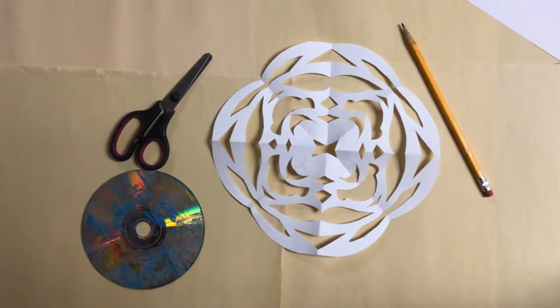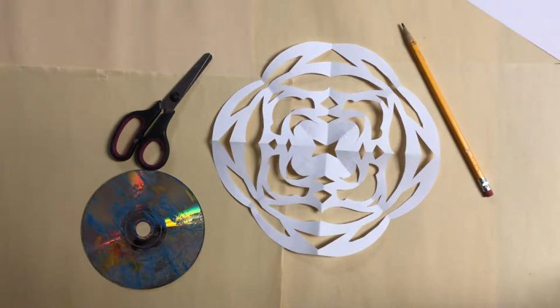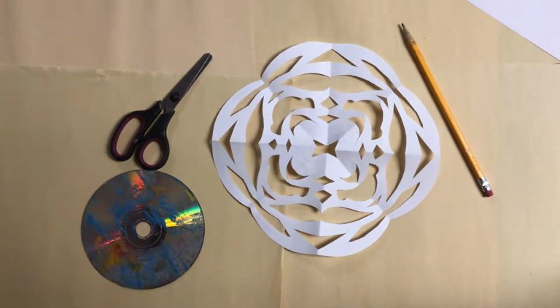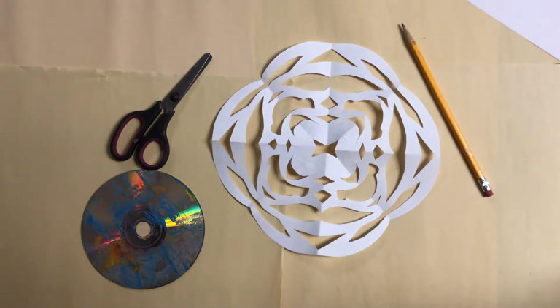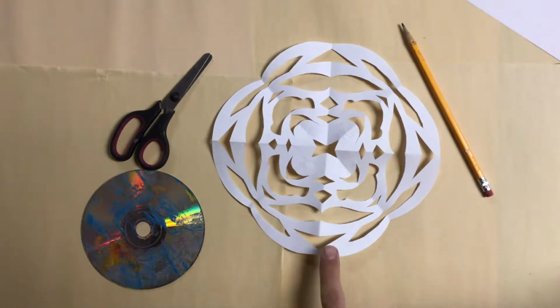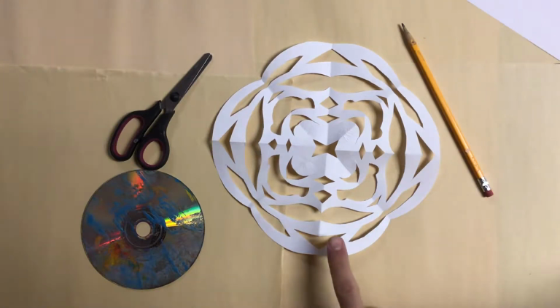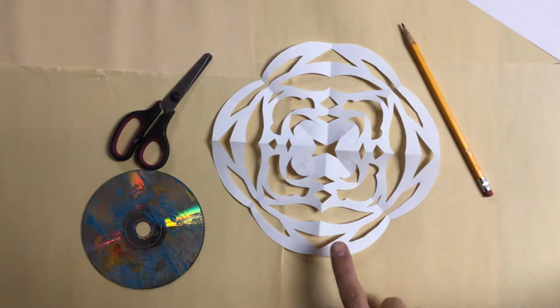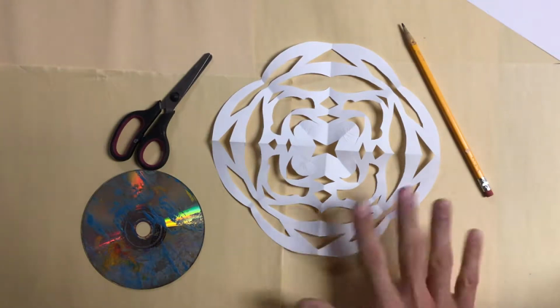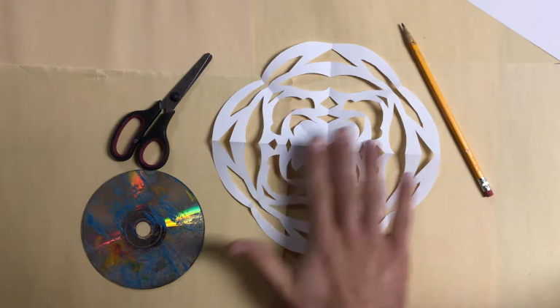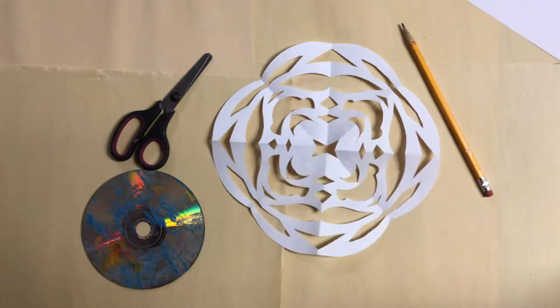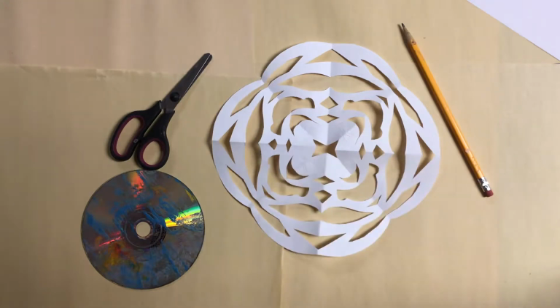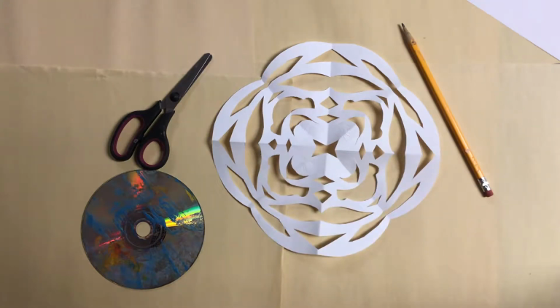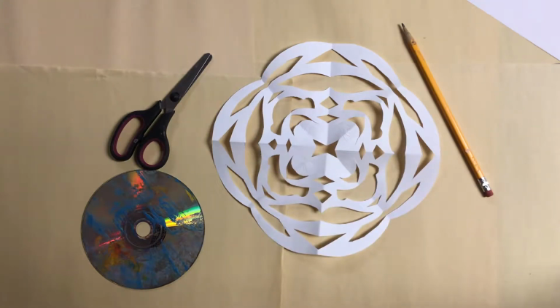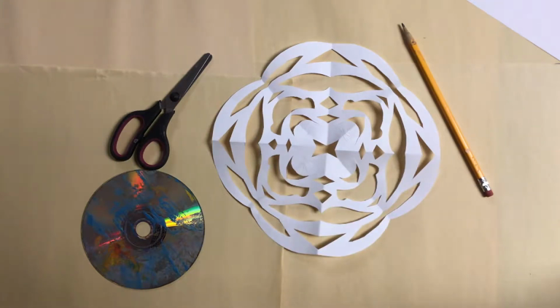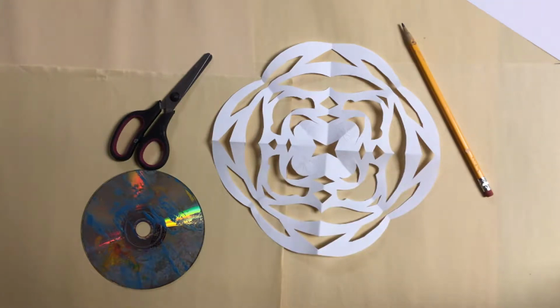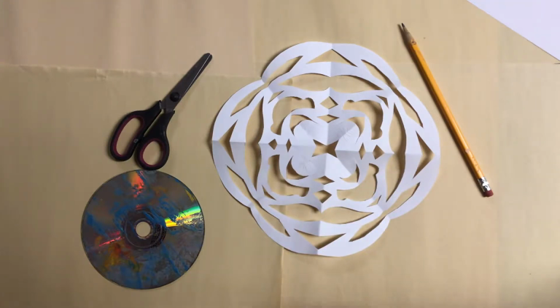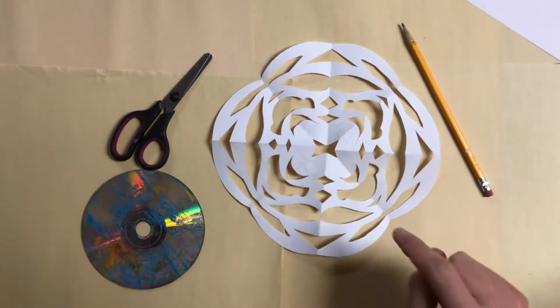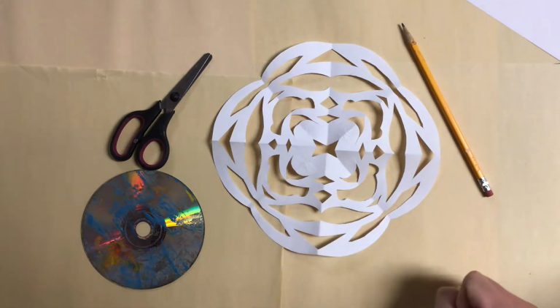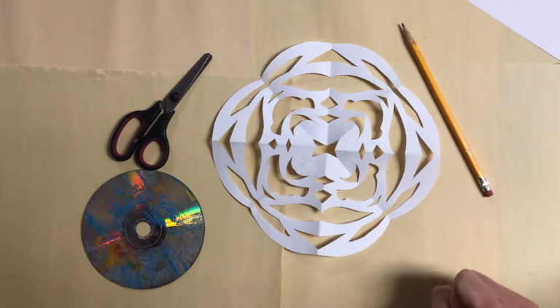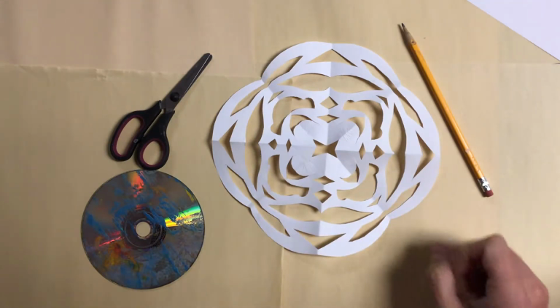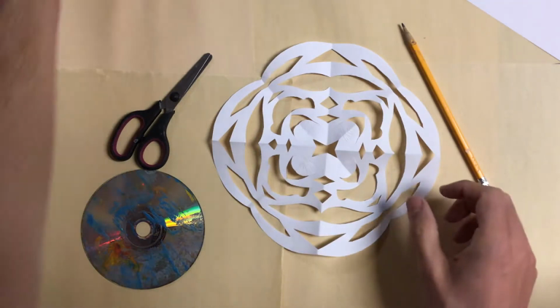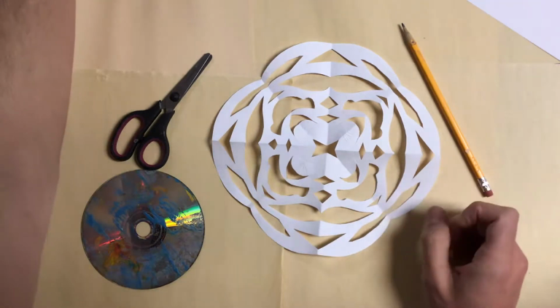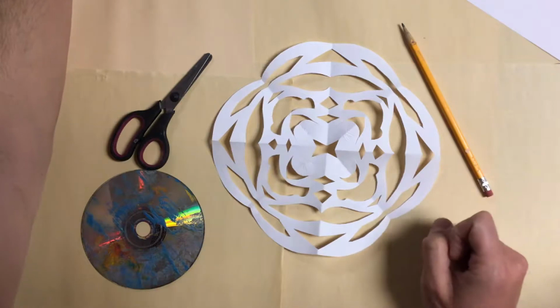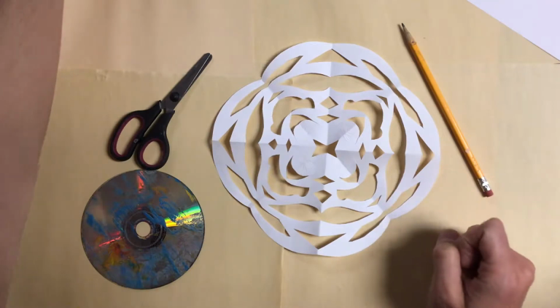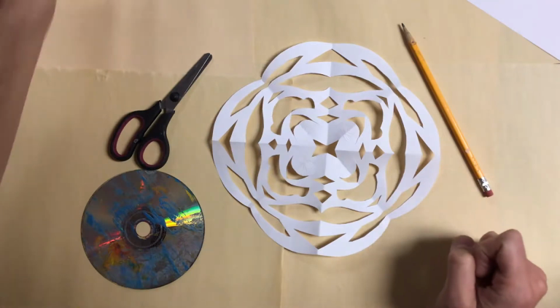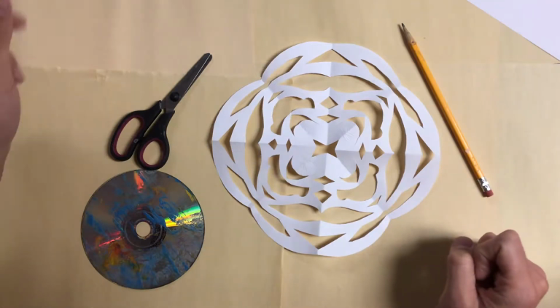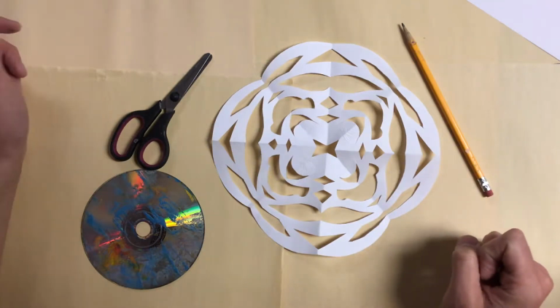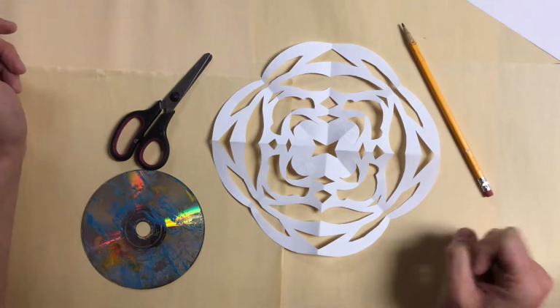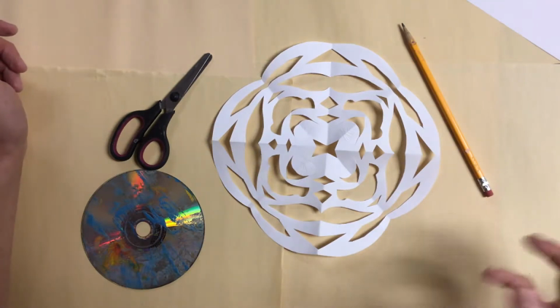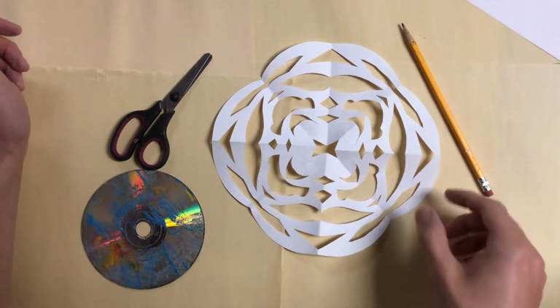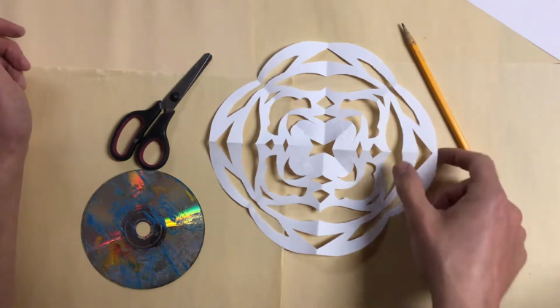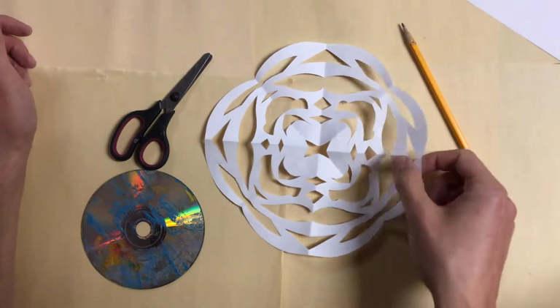Today we're going to be making this paper snowflake. We're going to cut out designs into it and it's going to have a lot of intricate designs. And although your designs will be a little bit different than mine, they will still be intricate and neat looking.